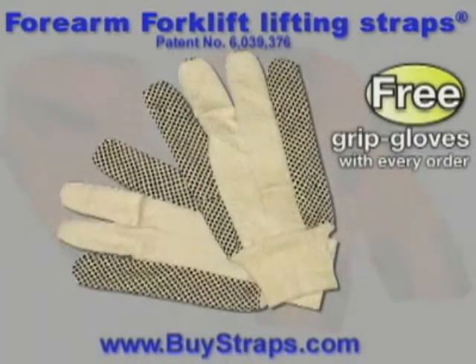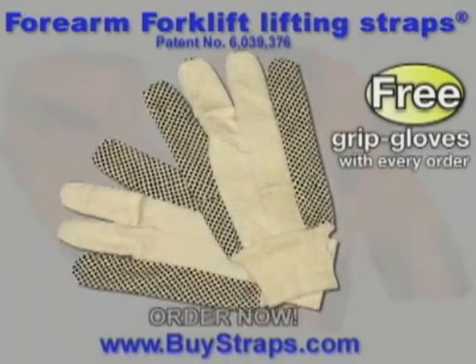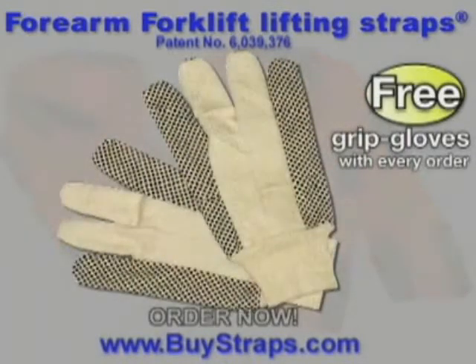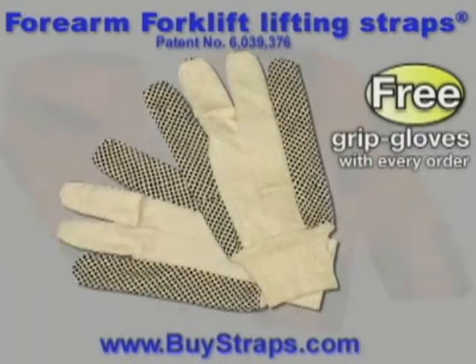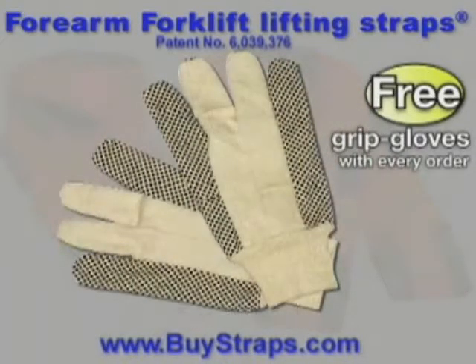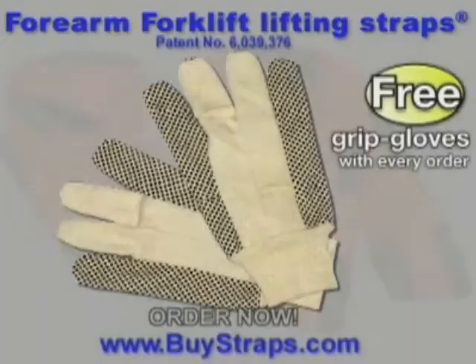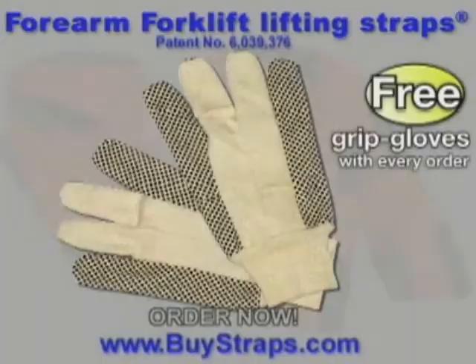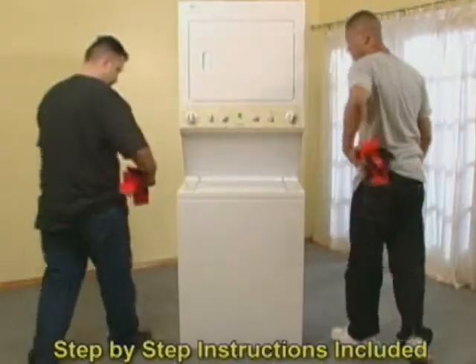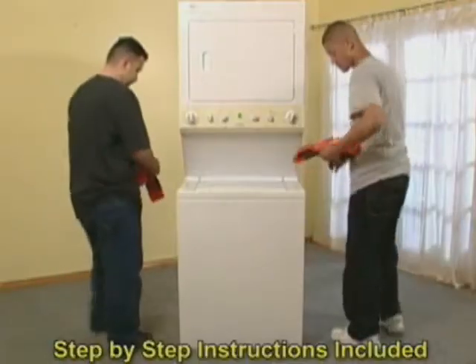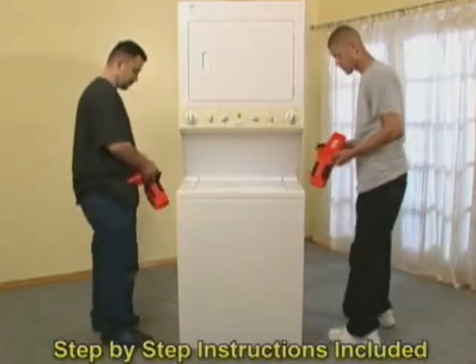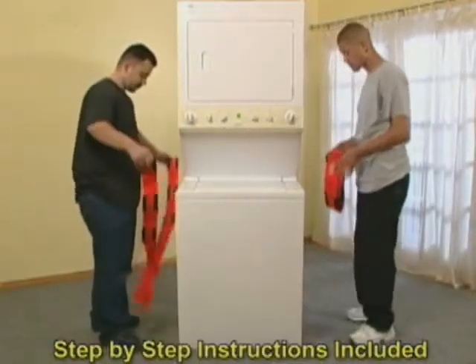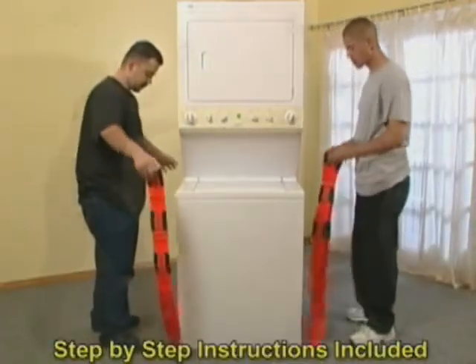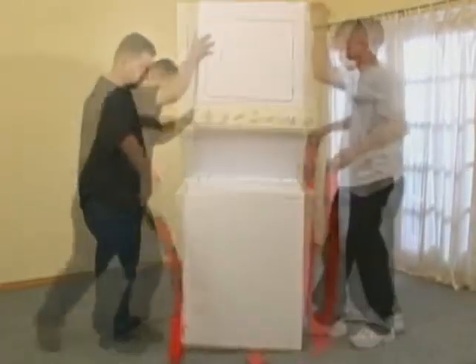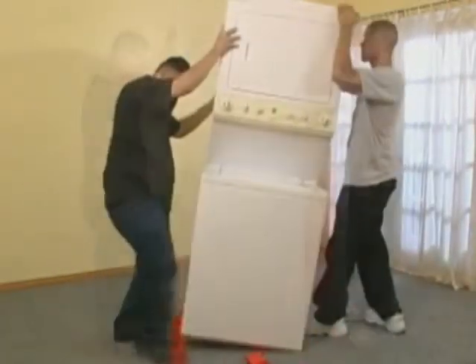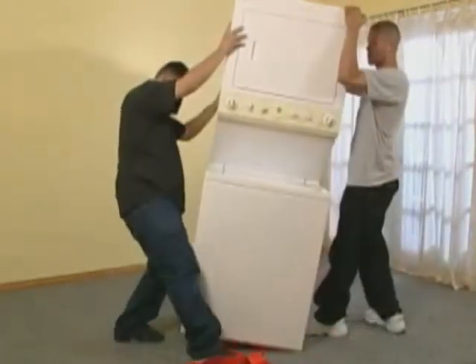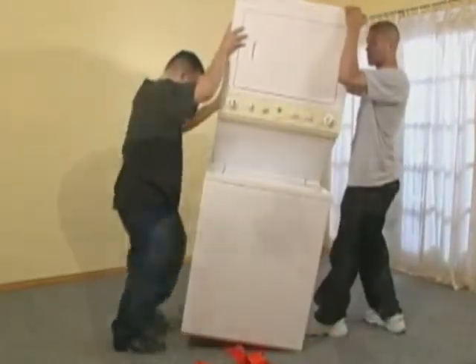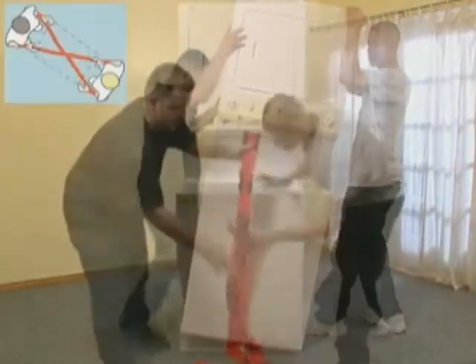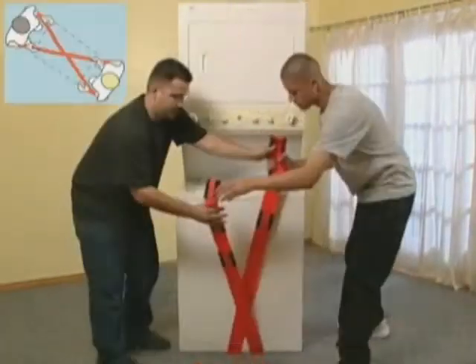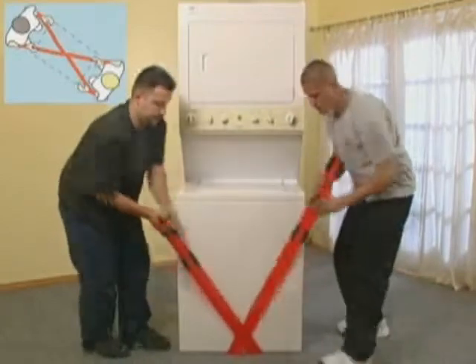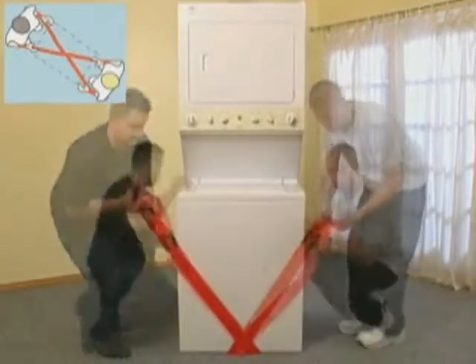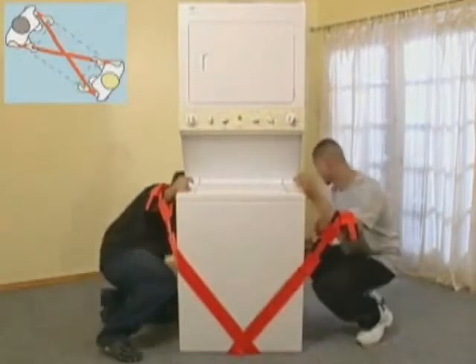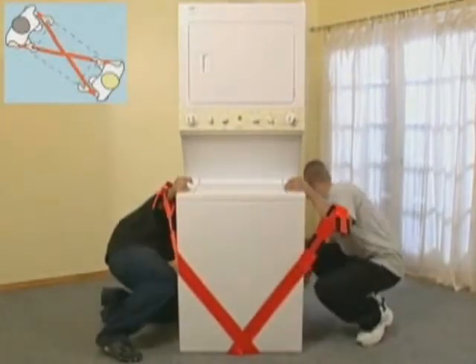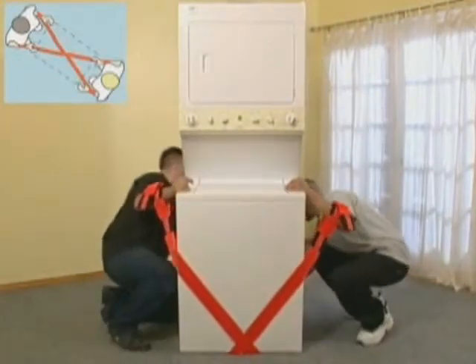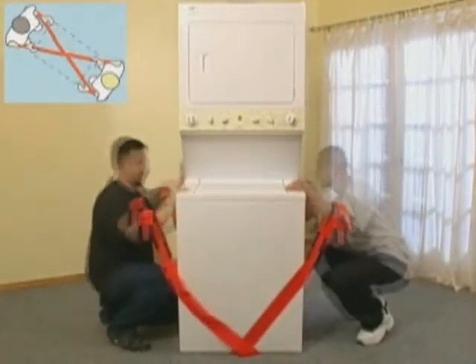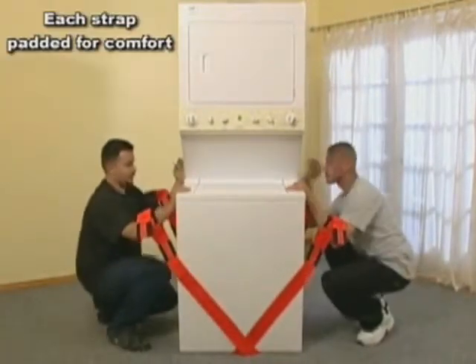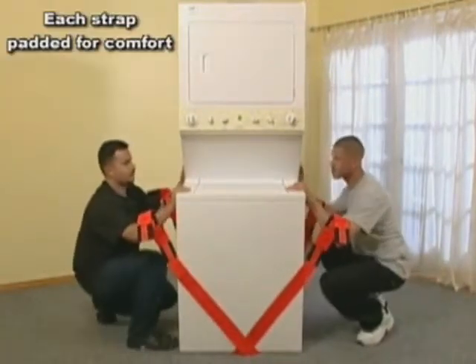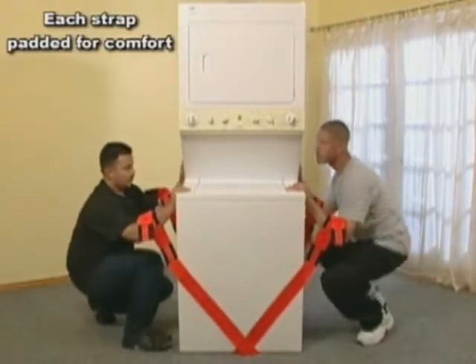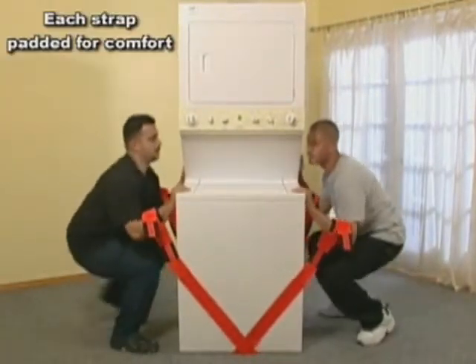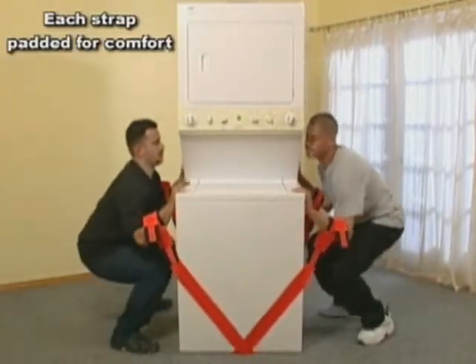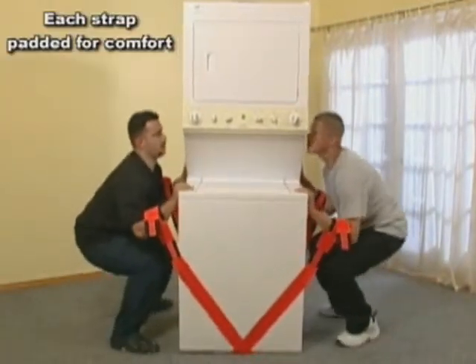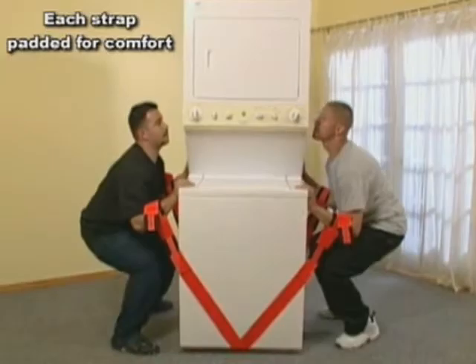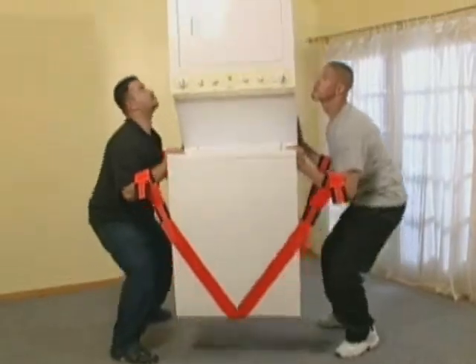and these grip gloves. They're super durable. Here's how easy it is to use these adjustable lifting straps: put the straps underneath the item that you're about to carry, cross them, bend with your knees, insert your arms into the desired strap loops, place your hands flat in front of you, keep your back straight, and lift.